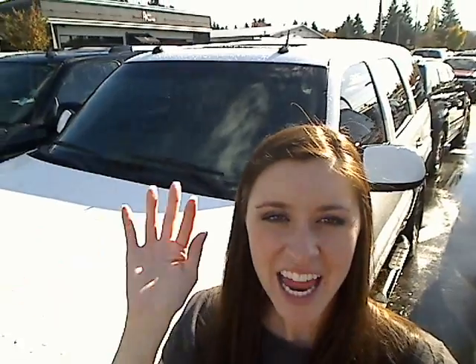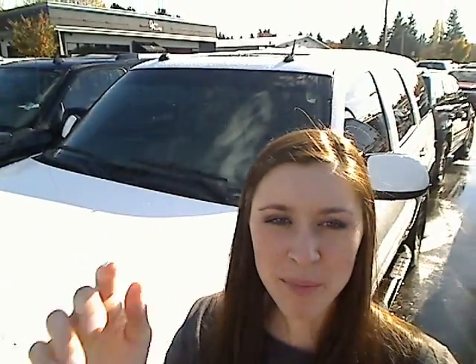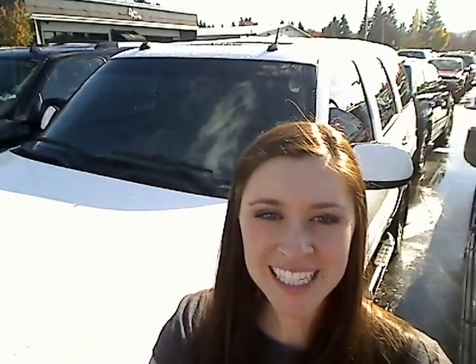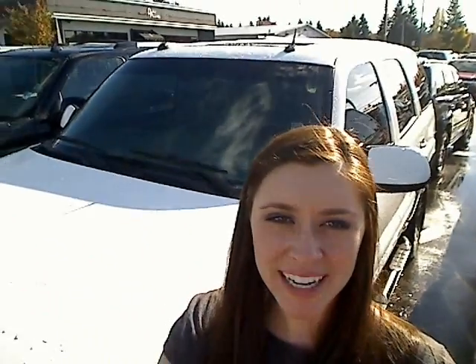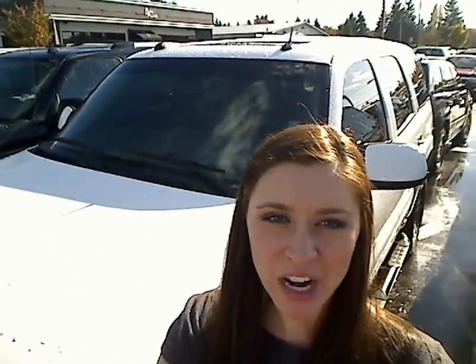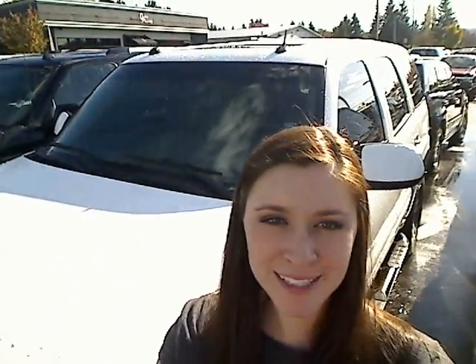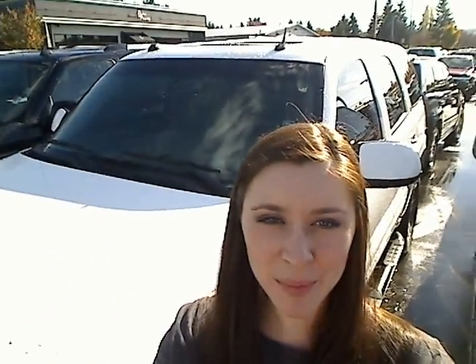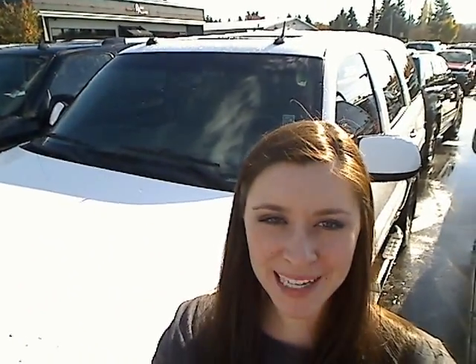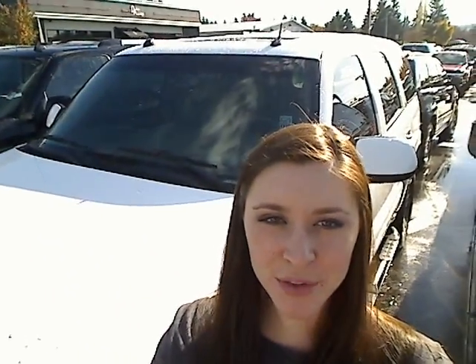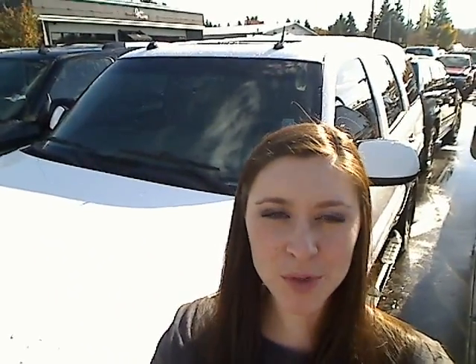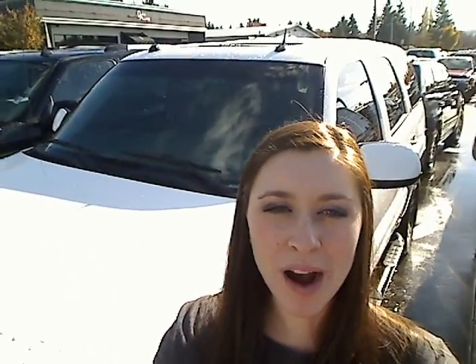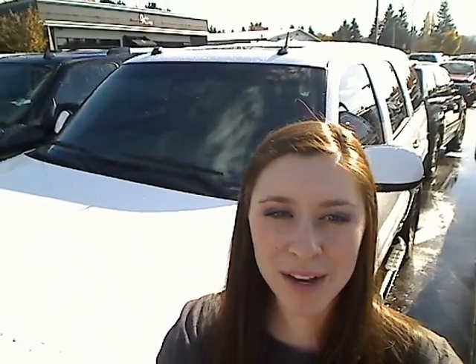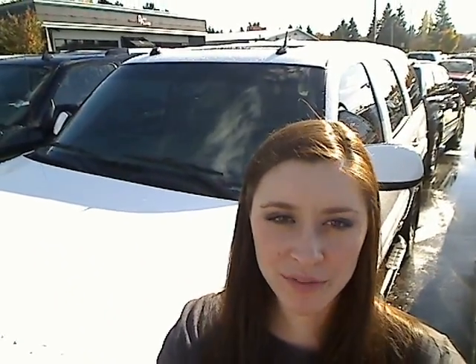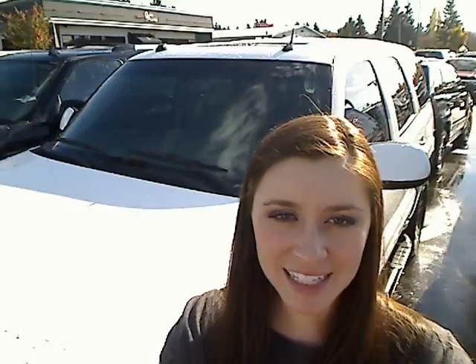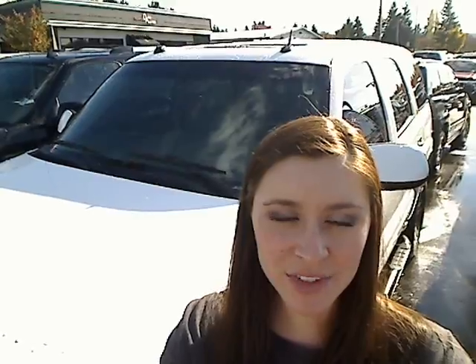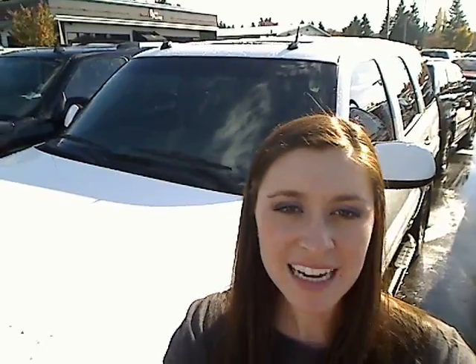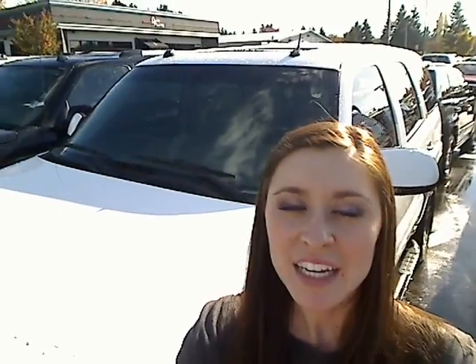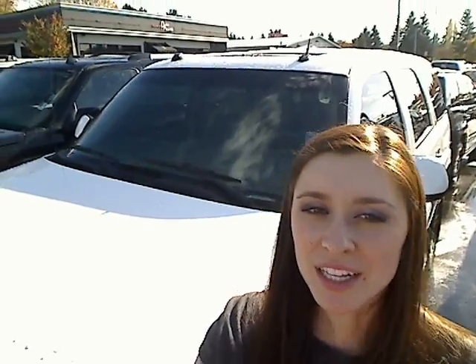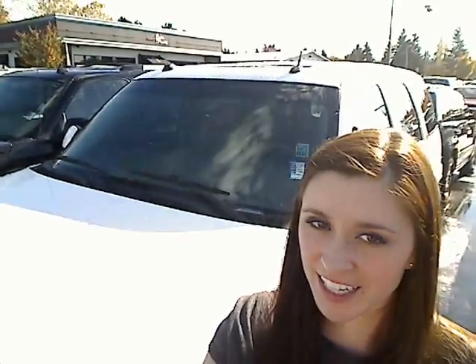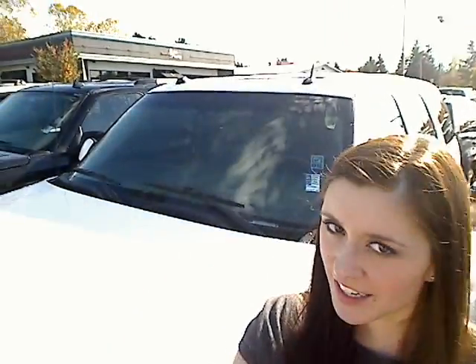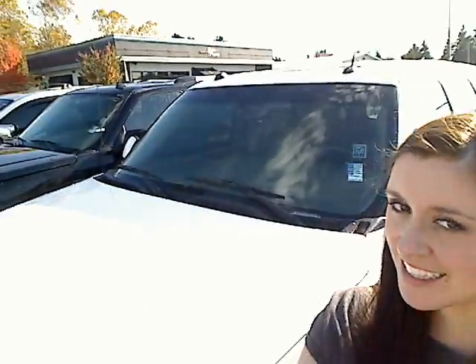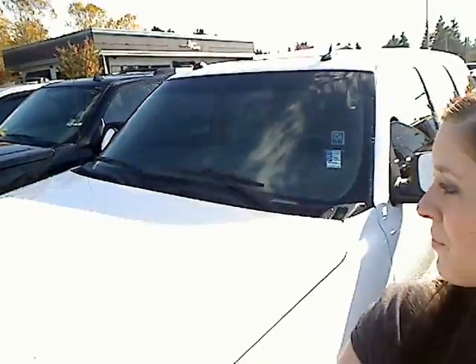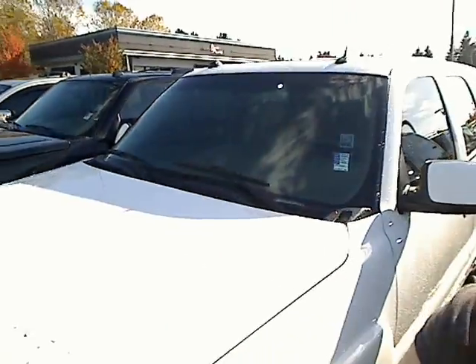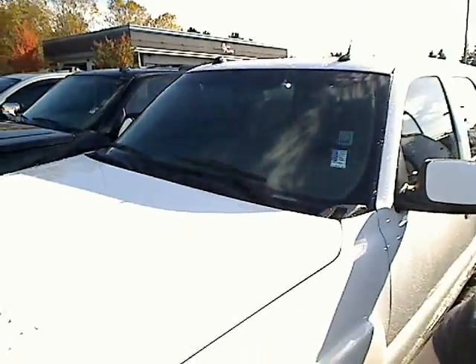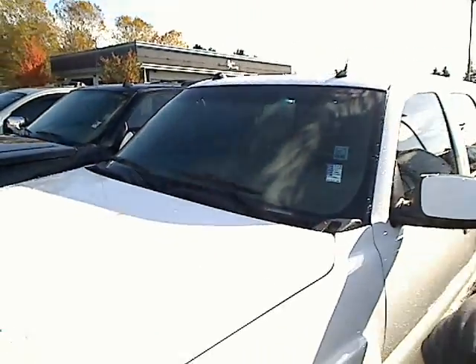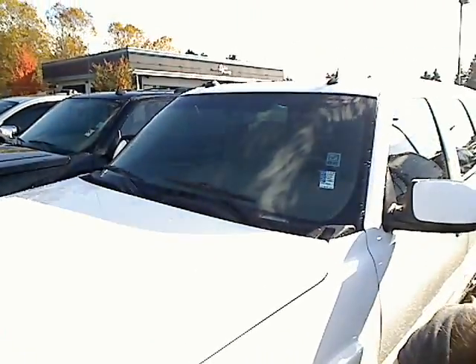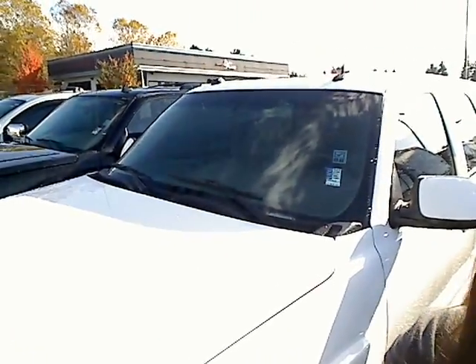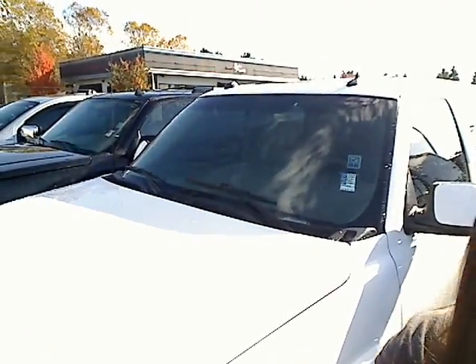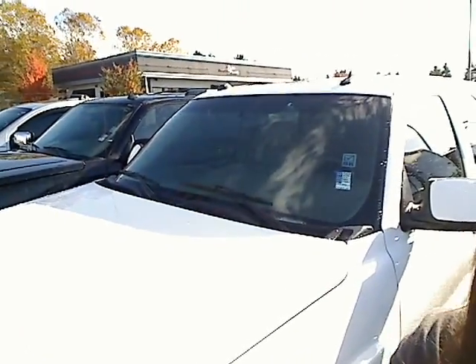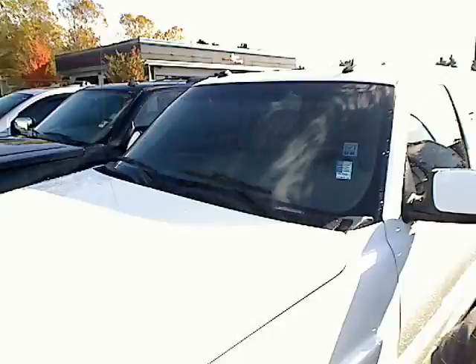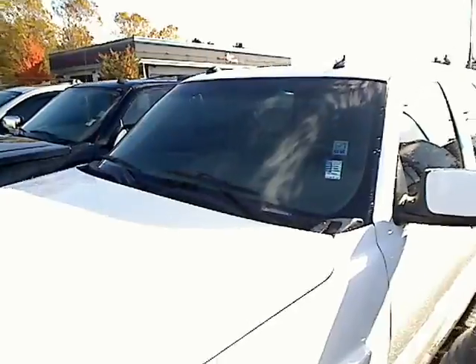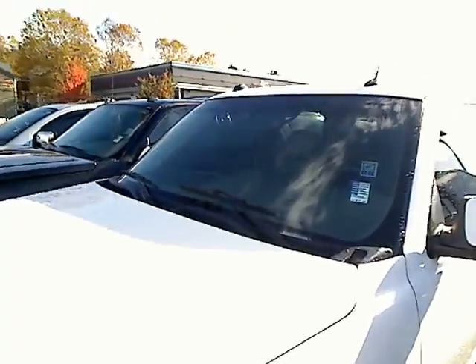Hey everybody, Desiree here at Auburn's Auto Point giving you a virtual walk-around of one of our SUVs. You clicked on it, here it is. This is the 2004 Chevy Tahoe.